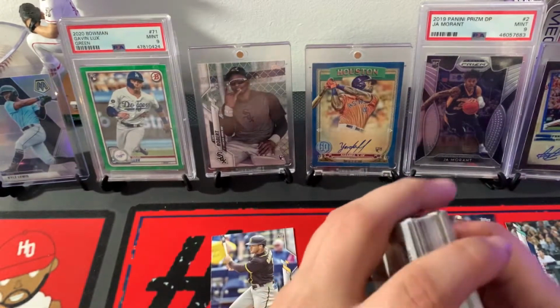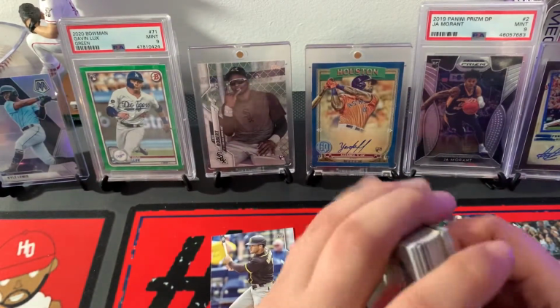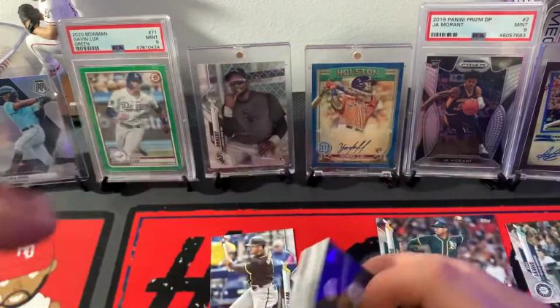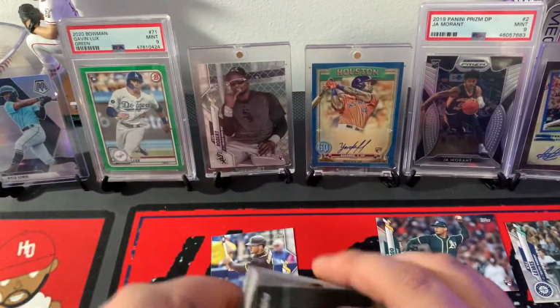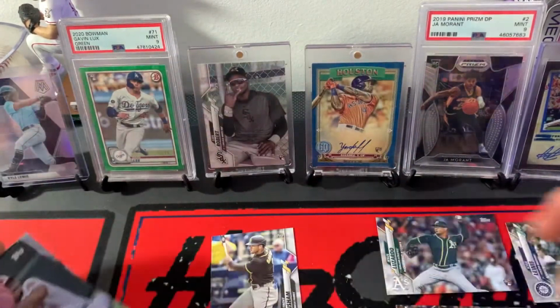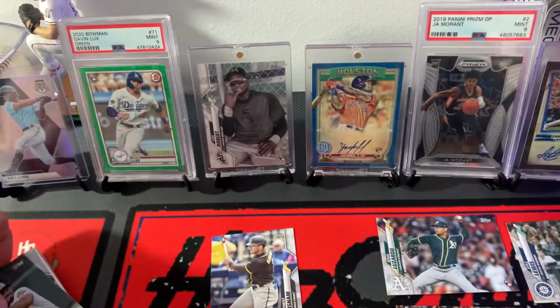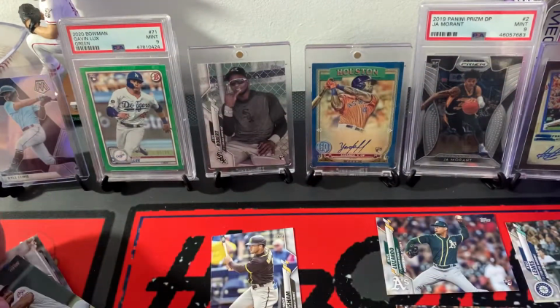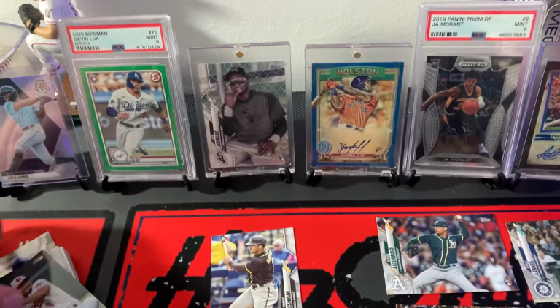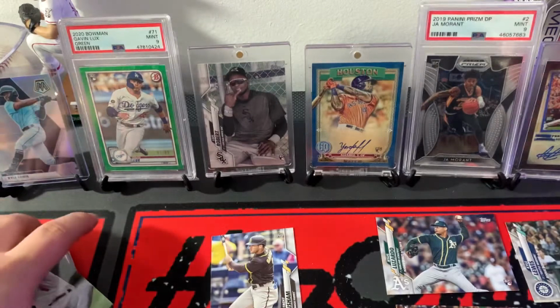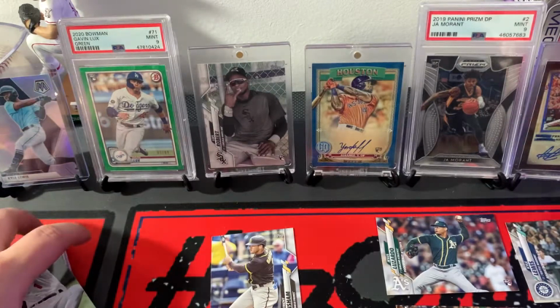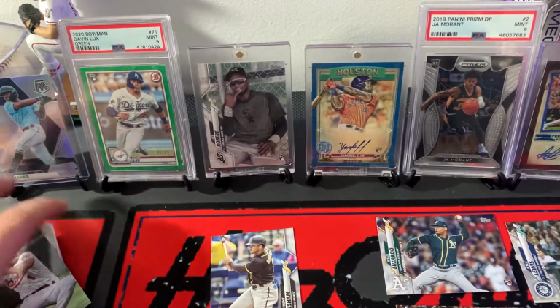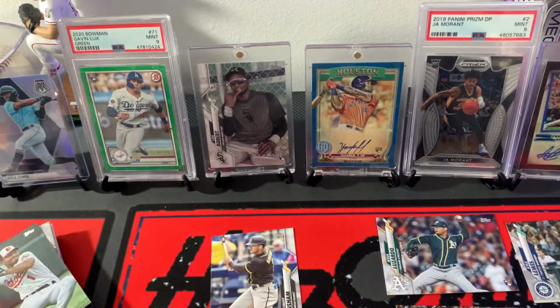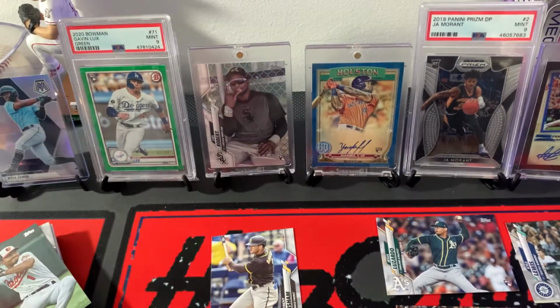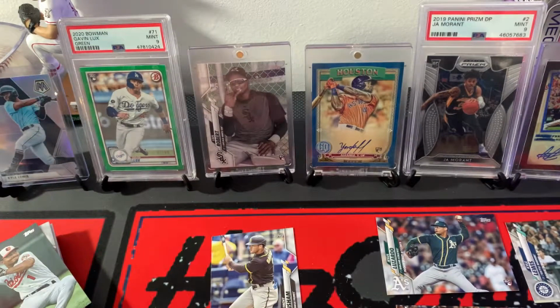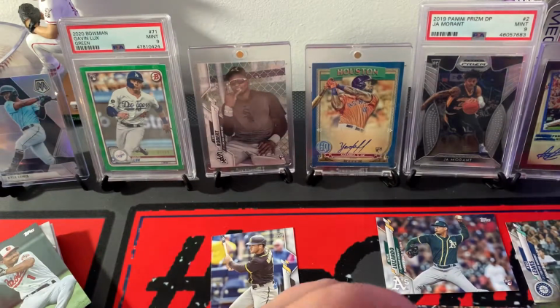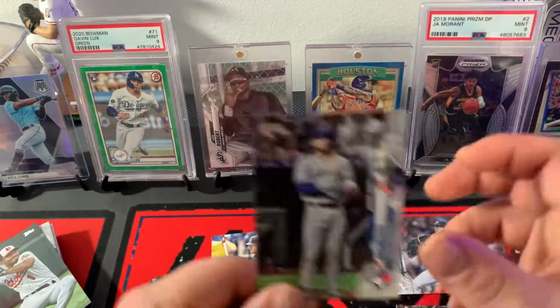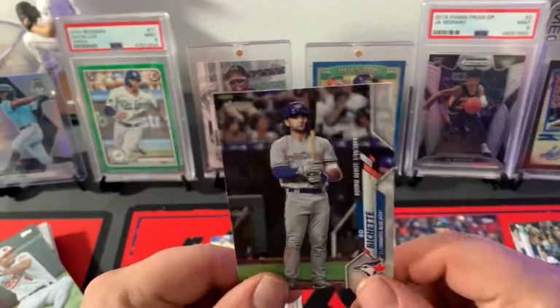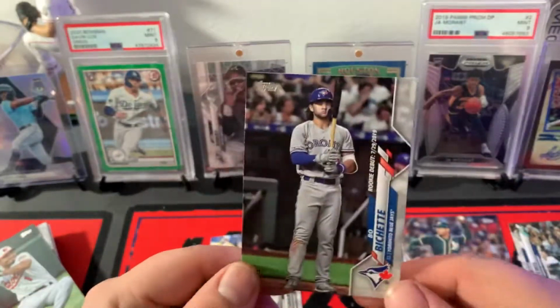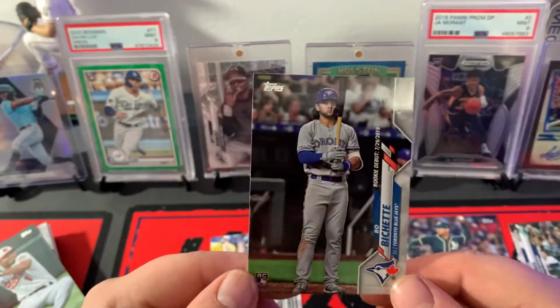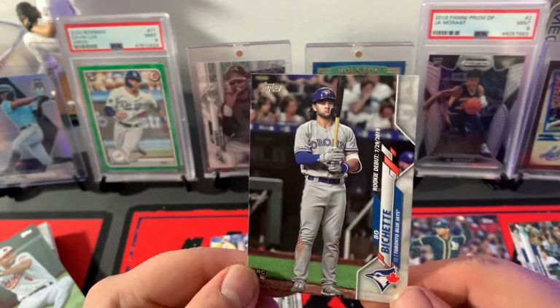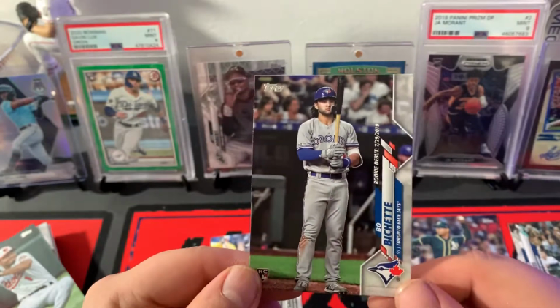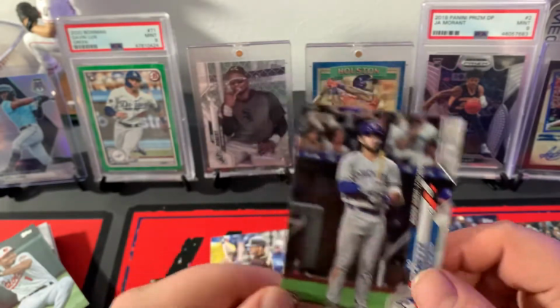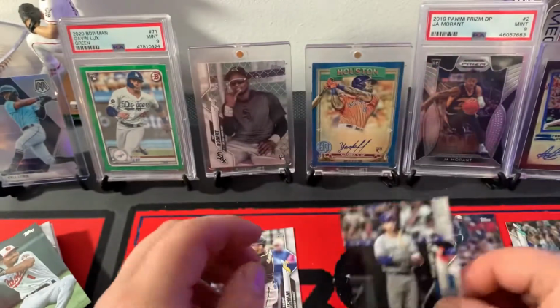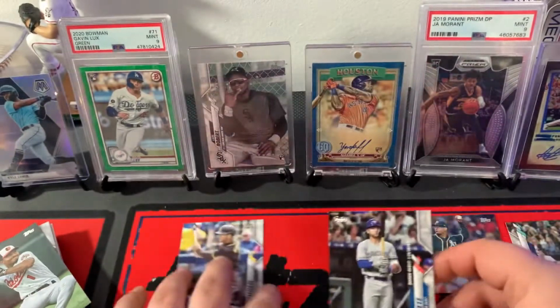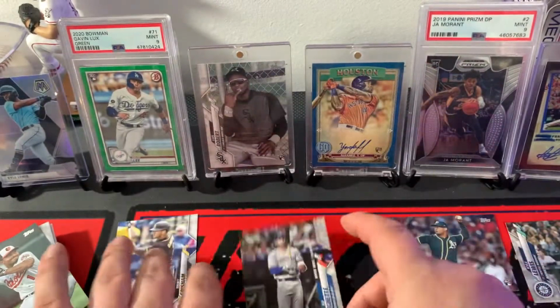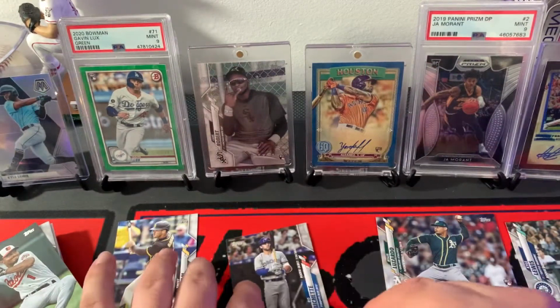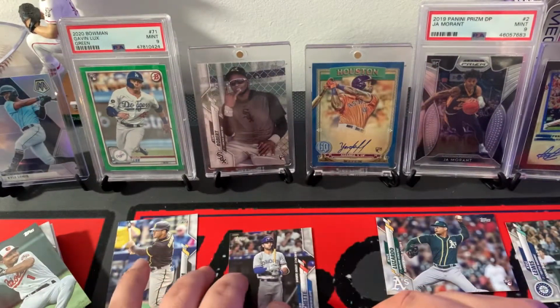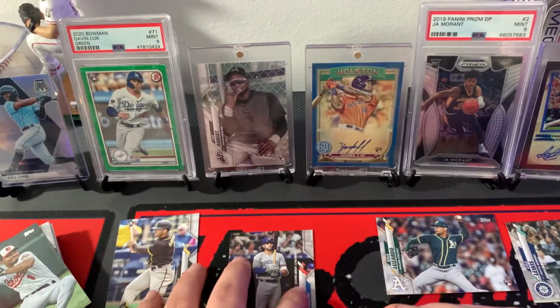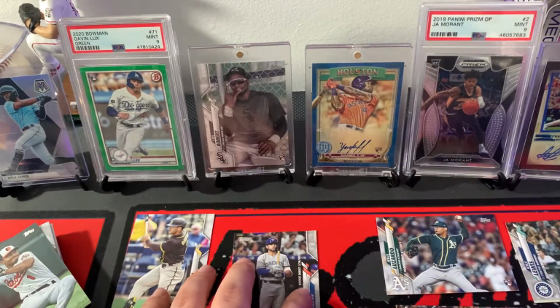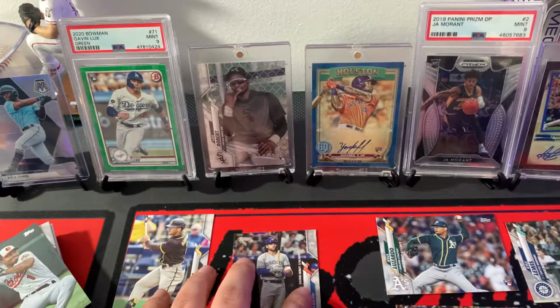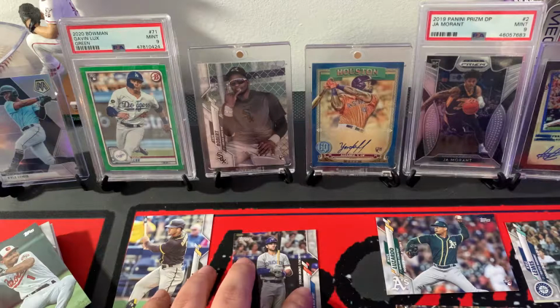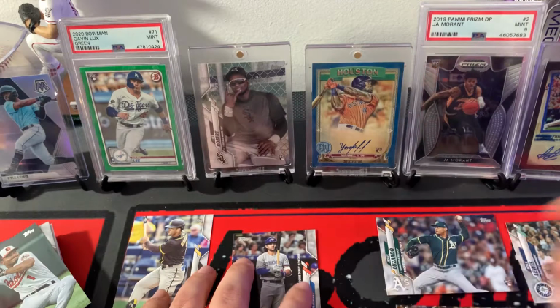Nothing too crazy in there. We did get a Grisham Rookie. Favorite card is going to have to be the Bo Bichette Rookie Debut. But other than that, there's really nothing to get too excited for in Update. If you guys know the deal, like, comment, sub, let us know which one was your favorite pull, and we out. Peace.